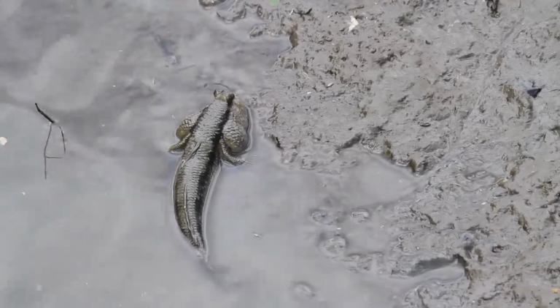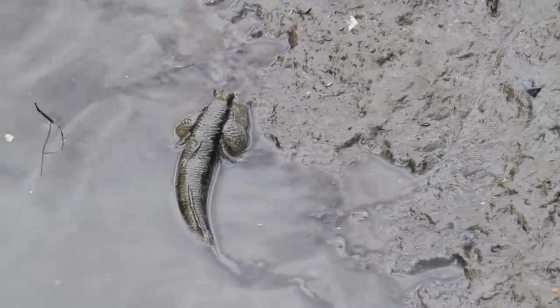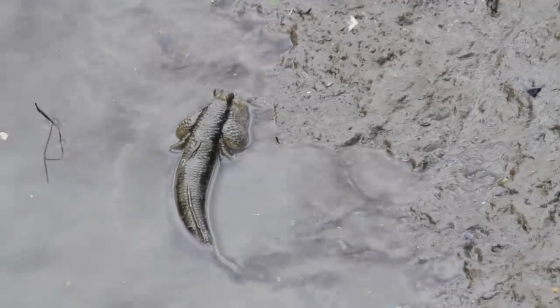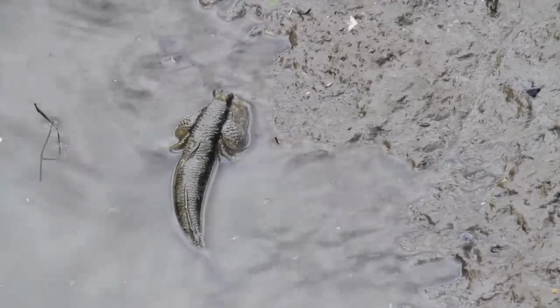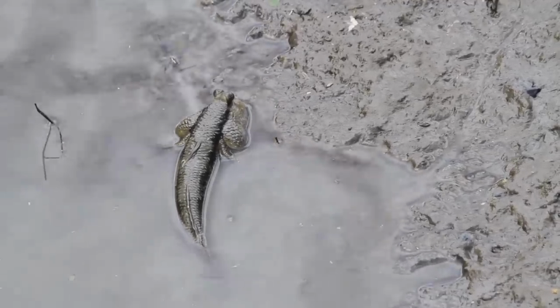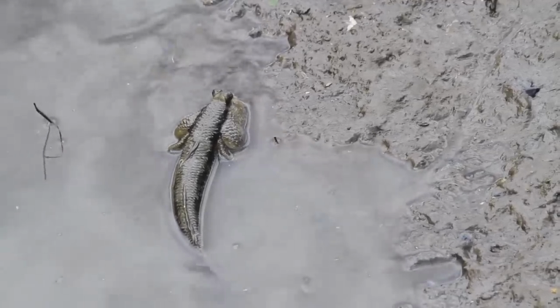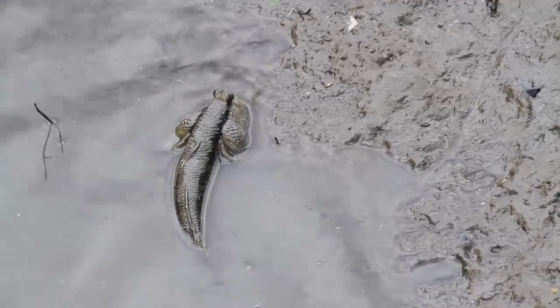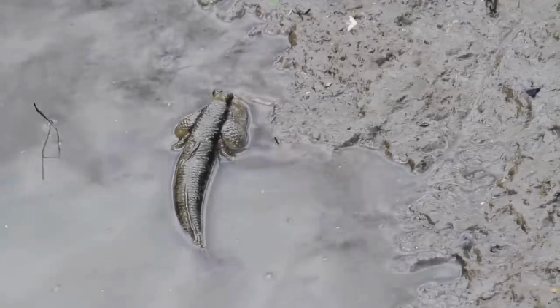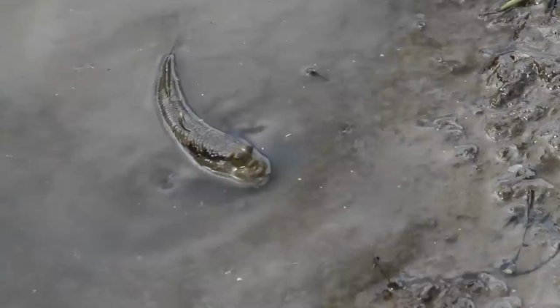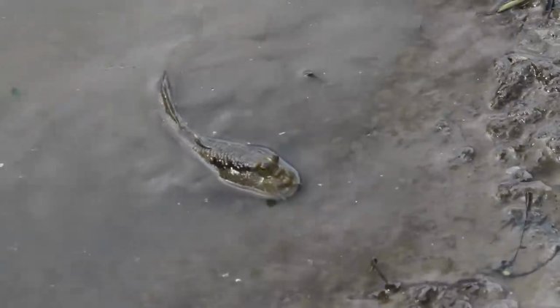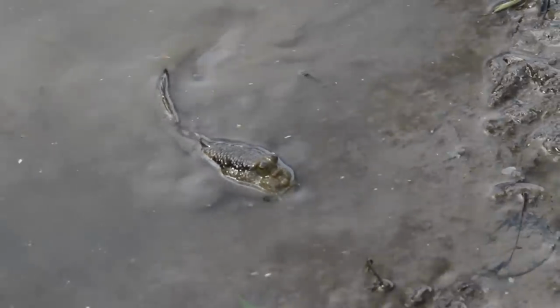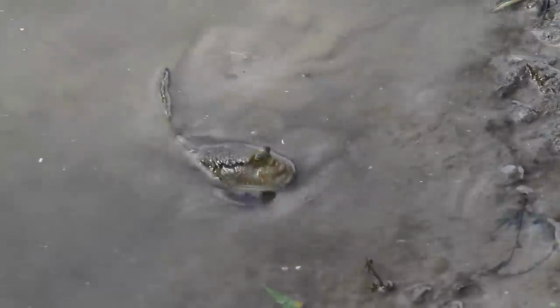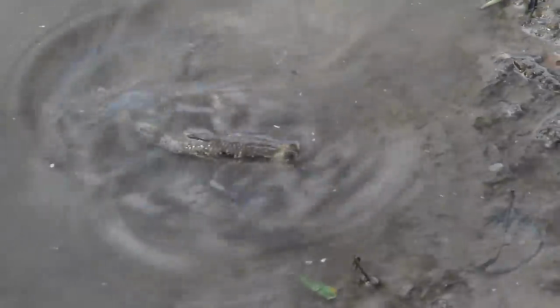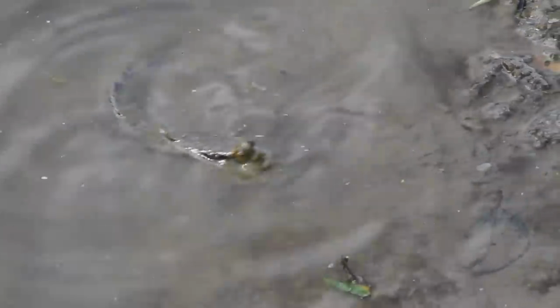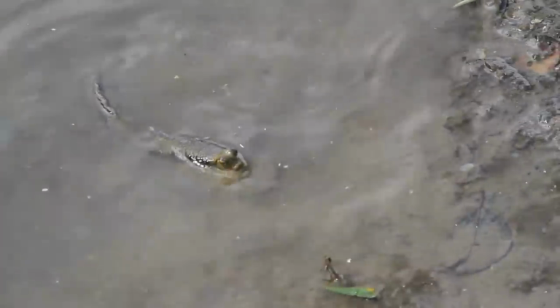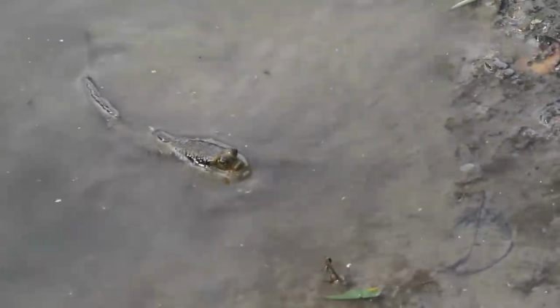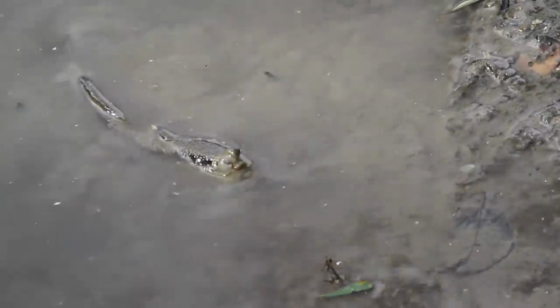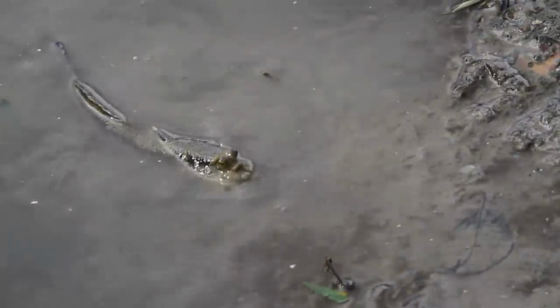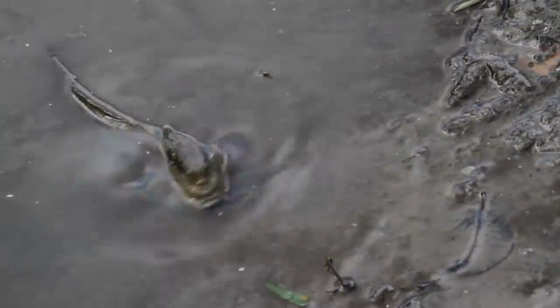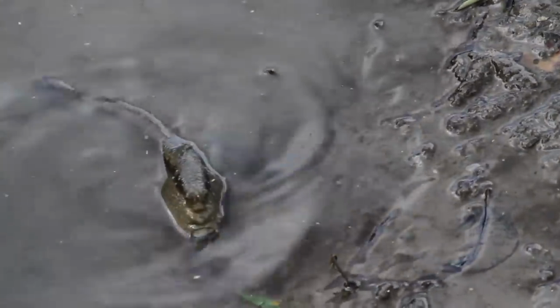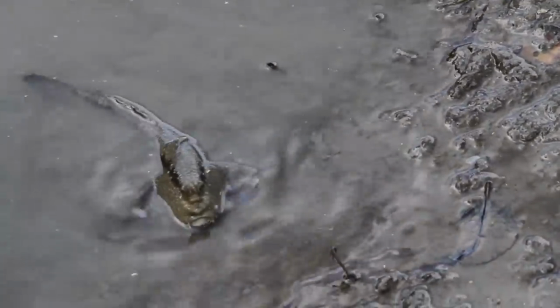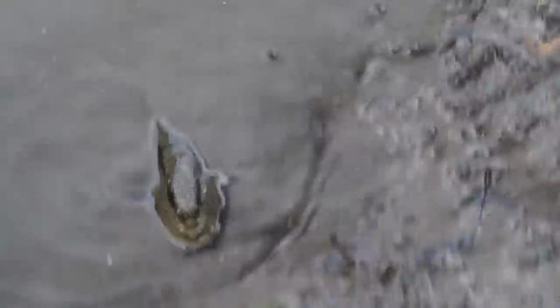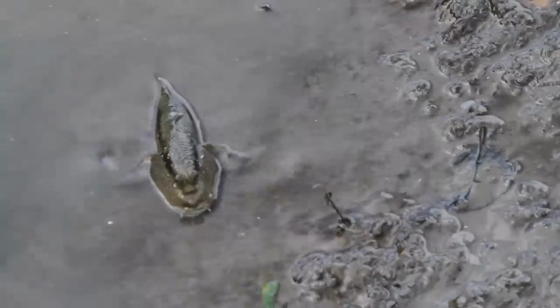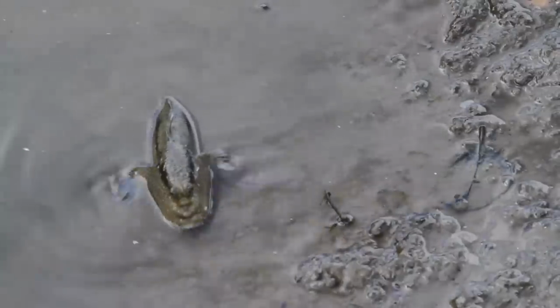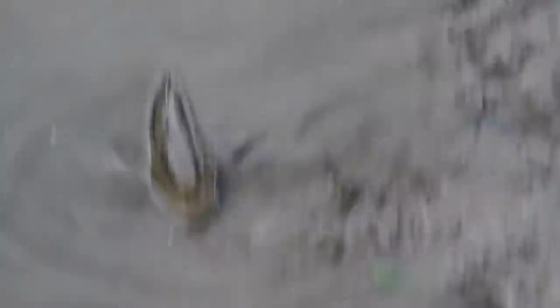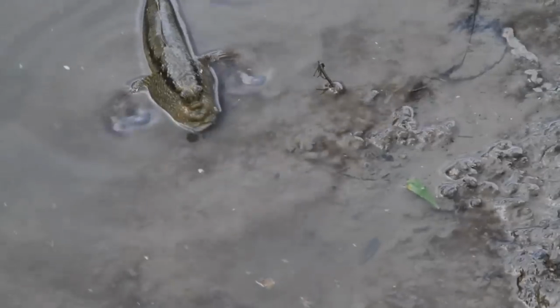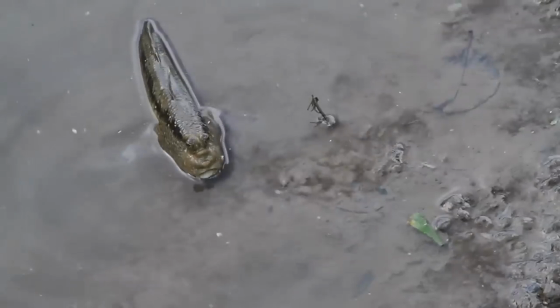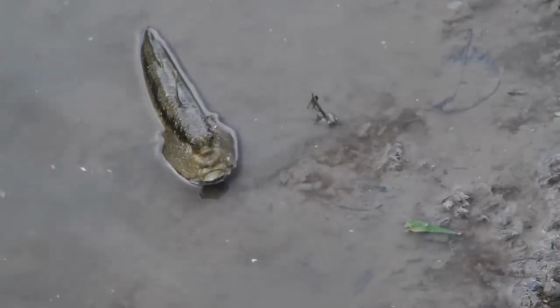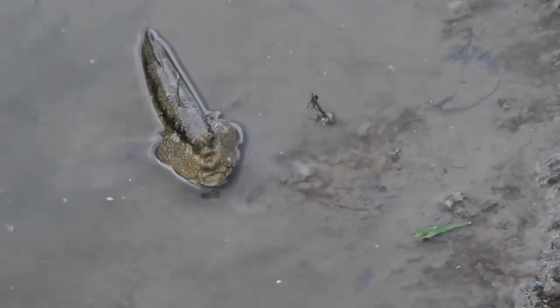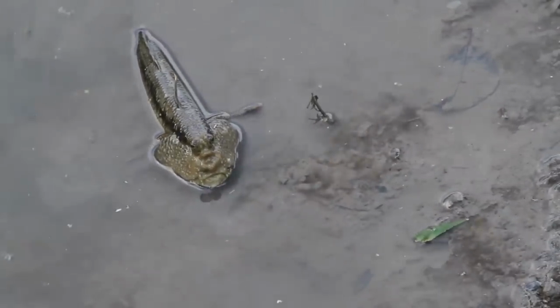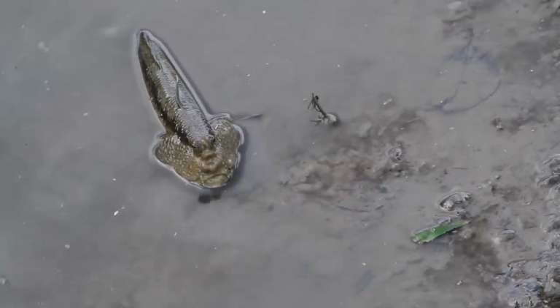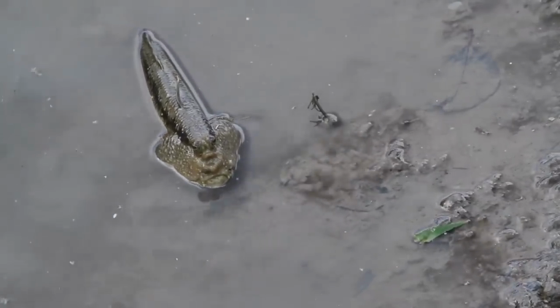Well, they have these huge gill chambers that can store water like scuba tanks. When these scuba gills are full, they expand, and the mudskippers resemble chipmunks from the Black Lagoon. Charming, I know.